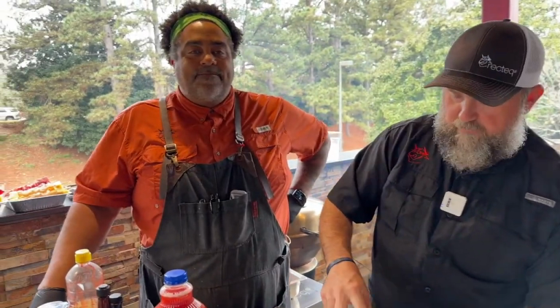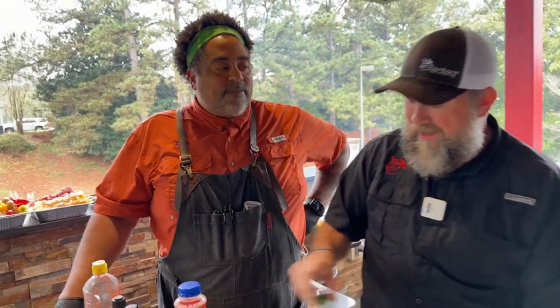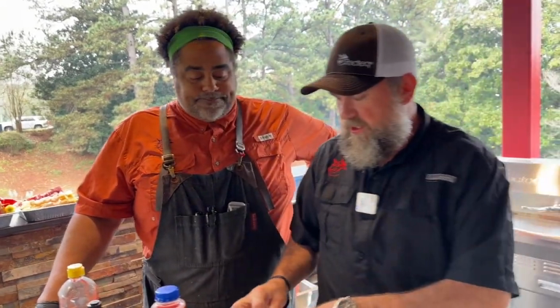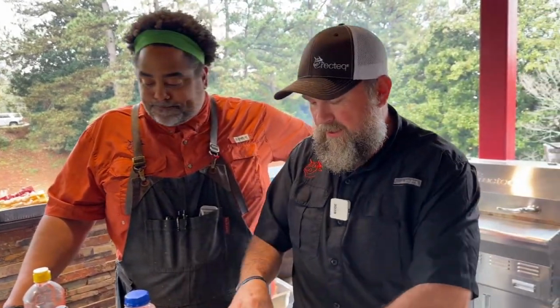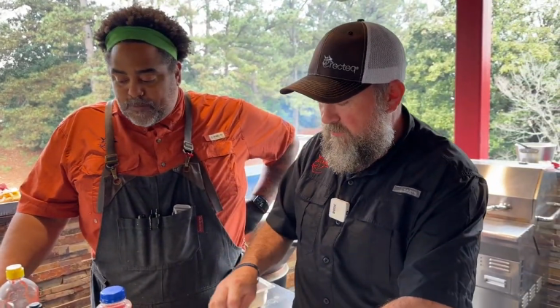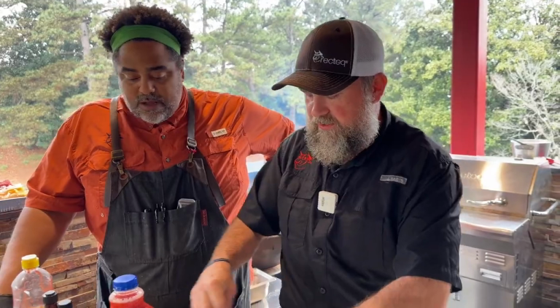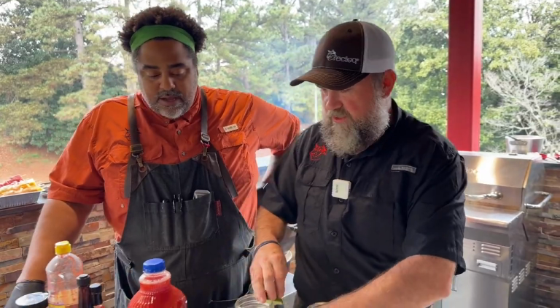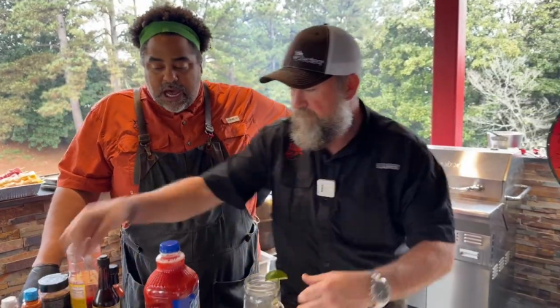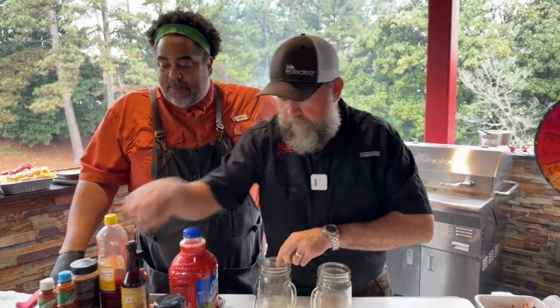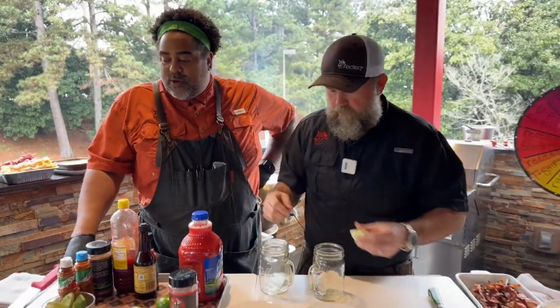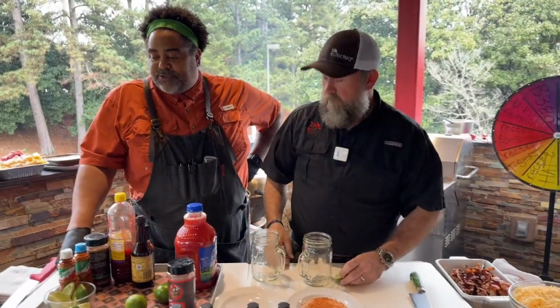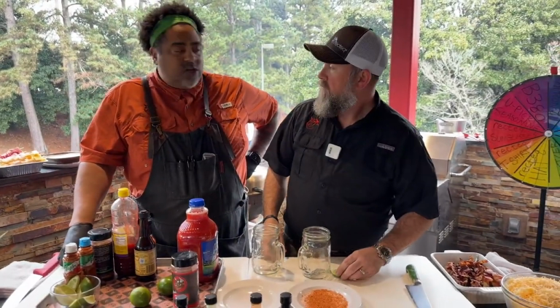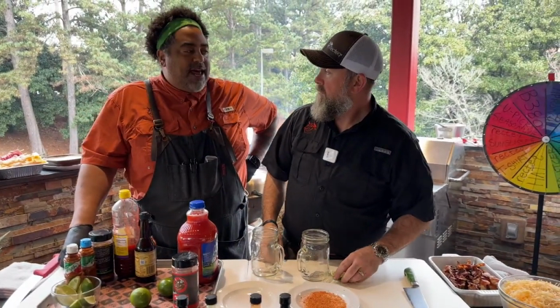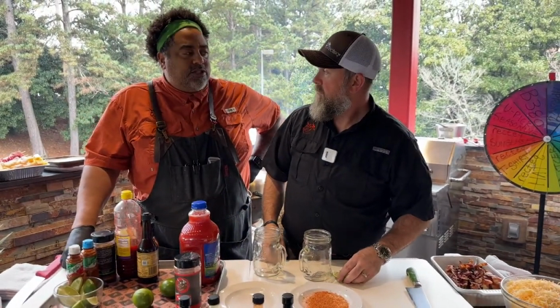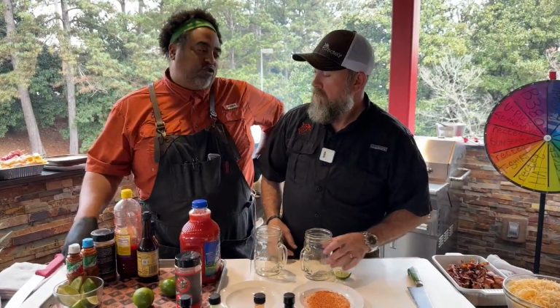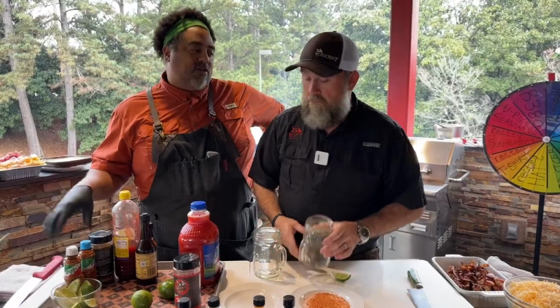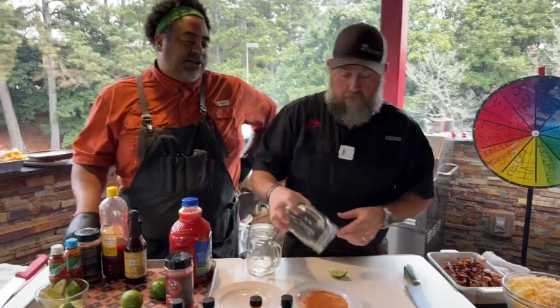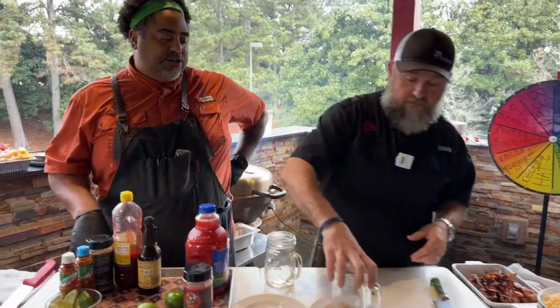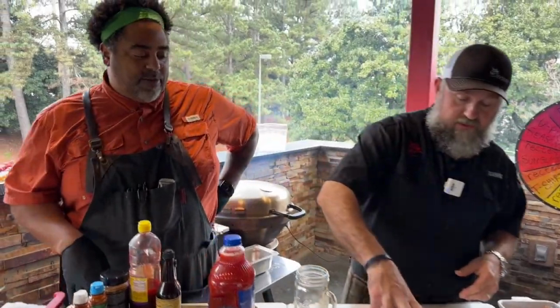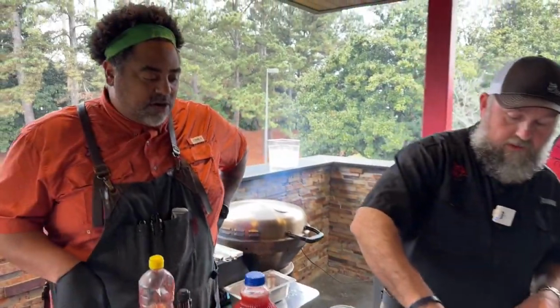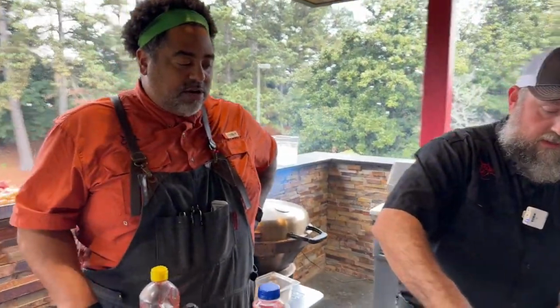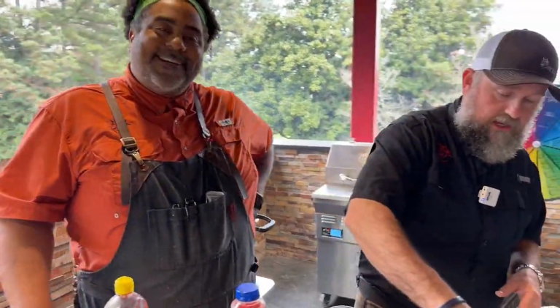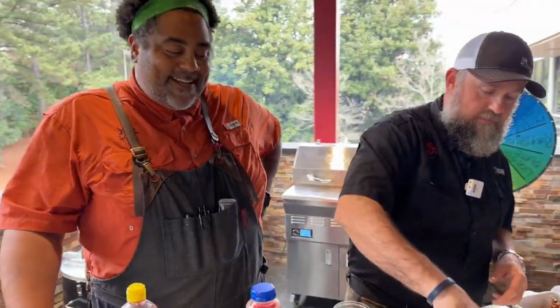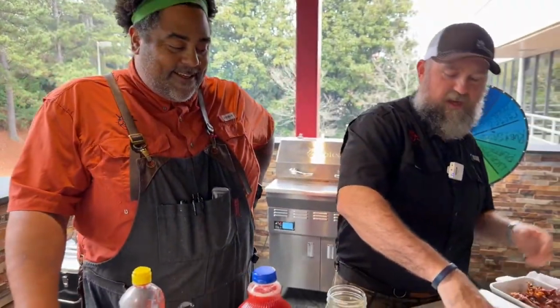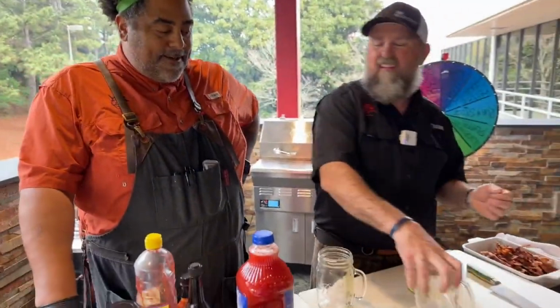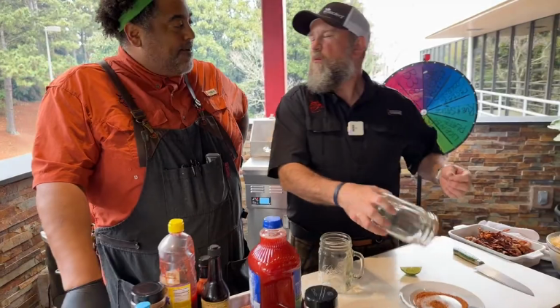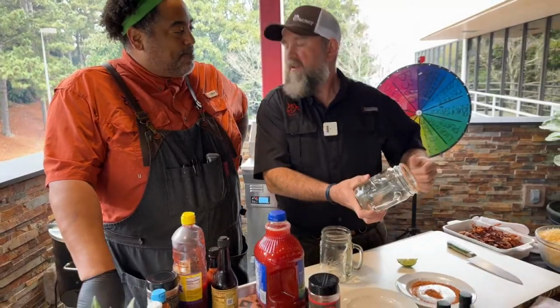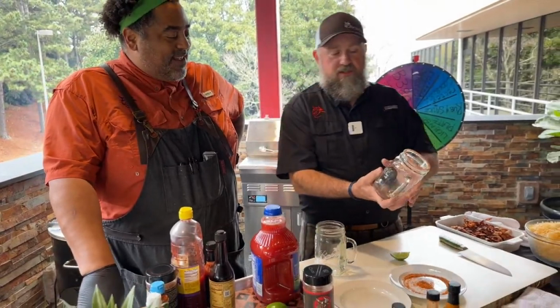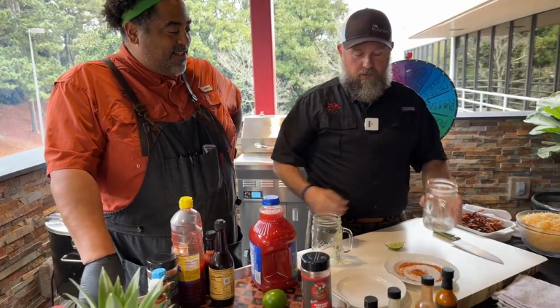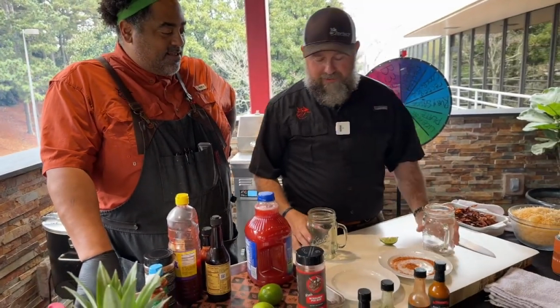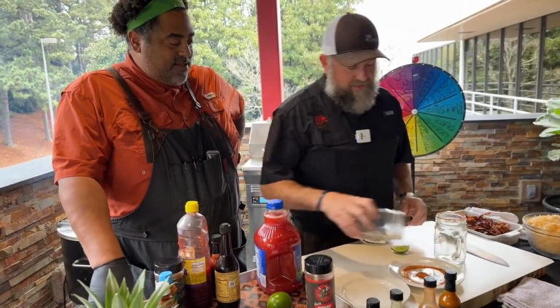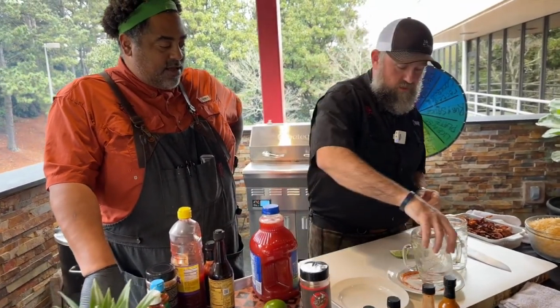Make sure you smash that share button. We got a good one for you. What are you doing today, Chef John? I'm going to be doing some skewers, but I've got a little twist on my skewers that I'm going to show everybody. I'm going to make us a couple of Nicoladas using that new RecTech hot sauce real quick.